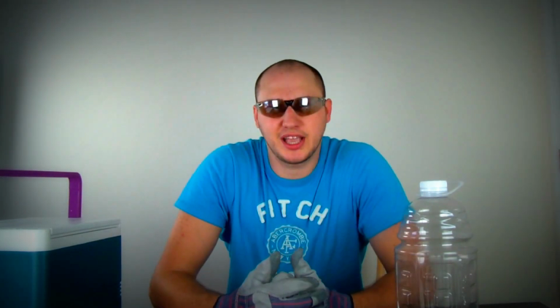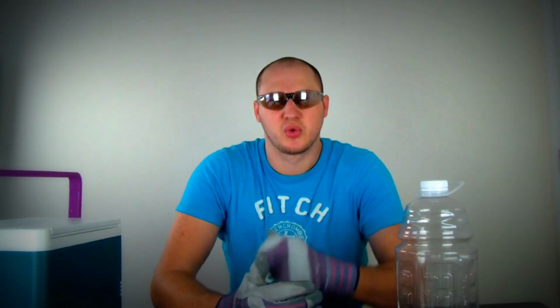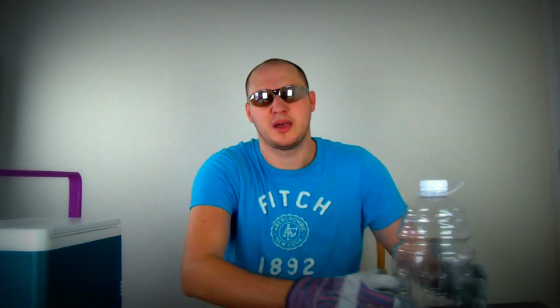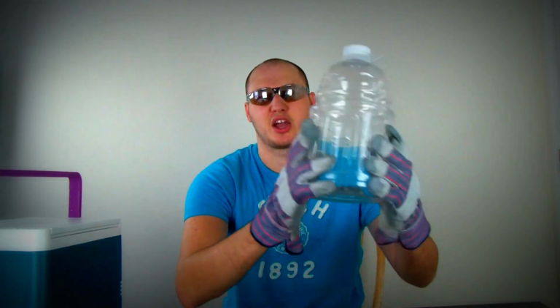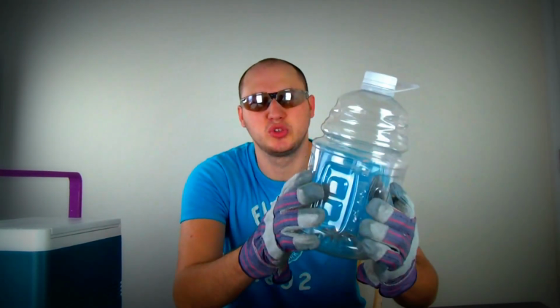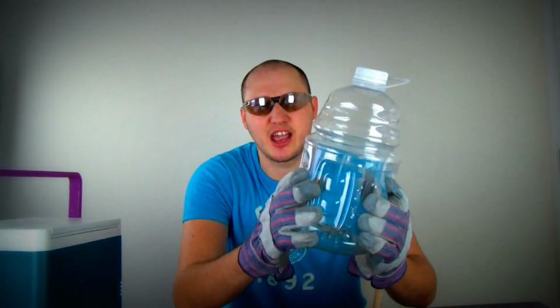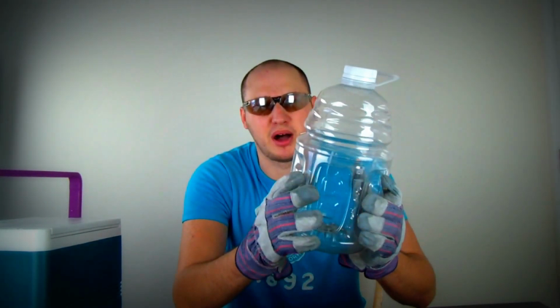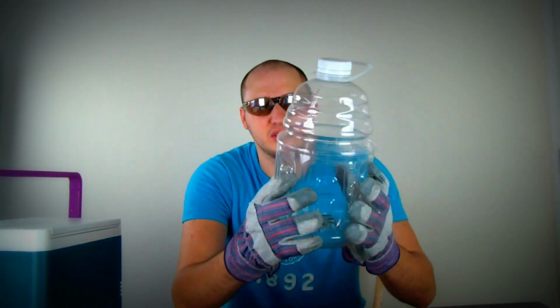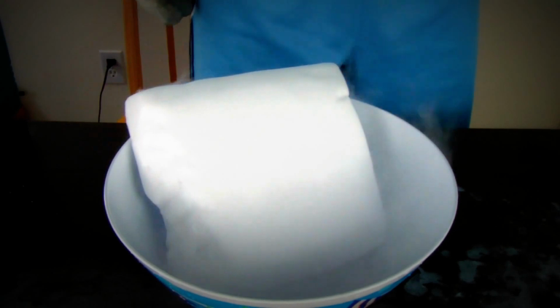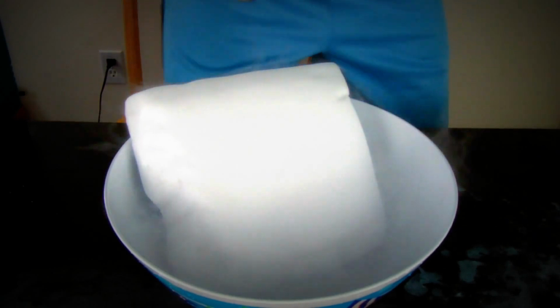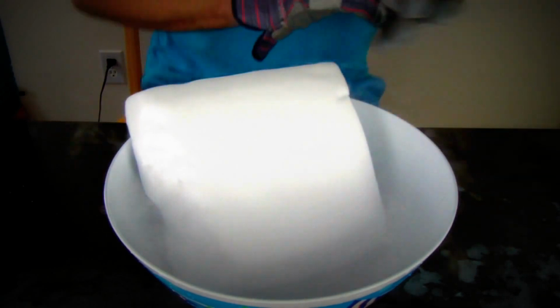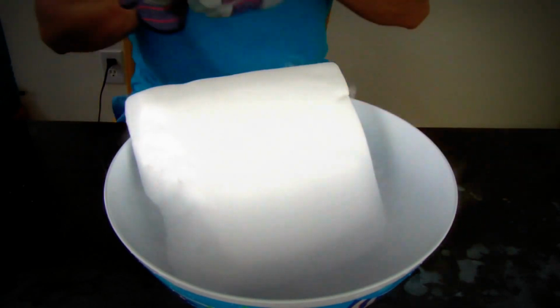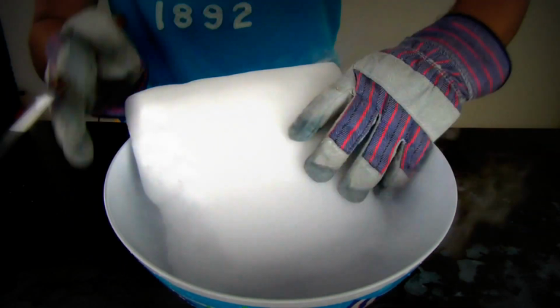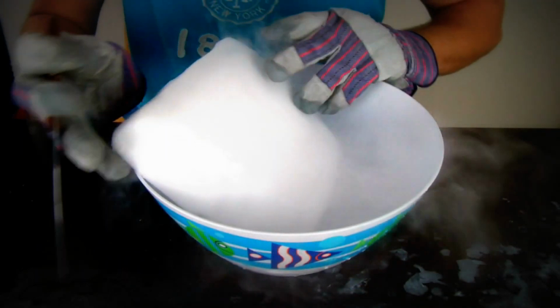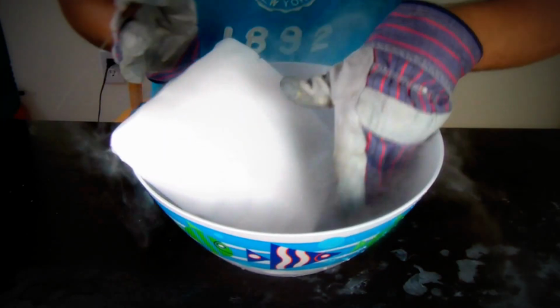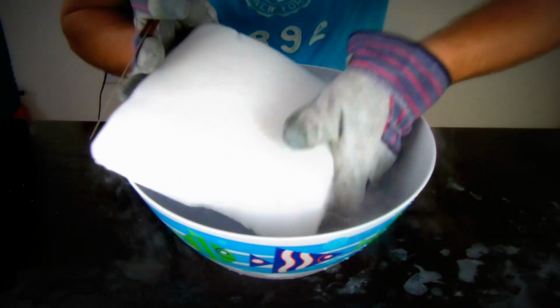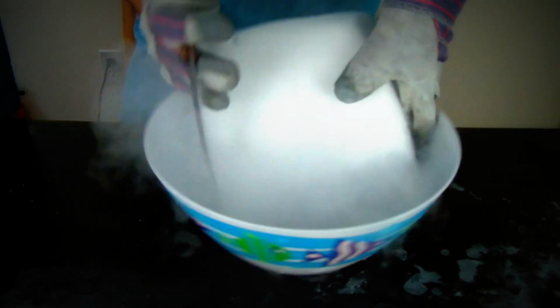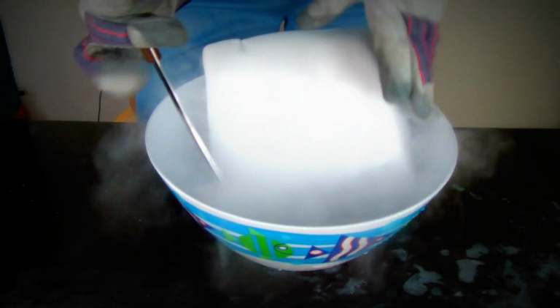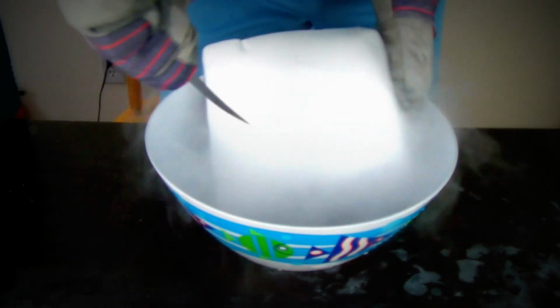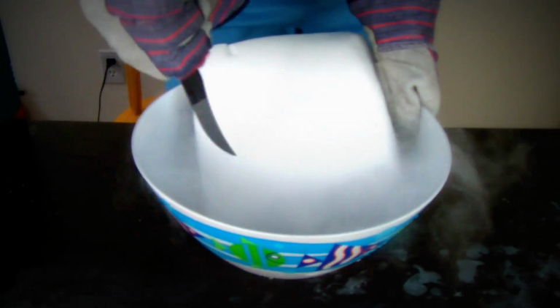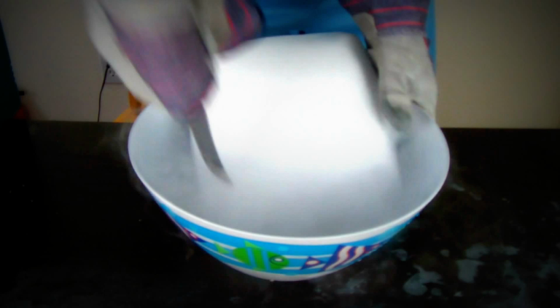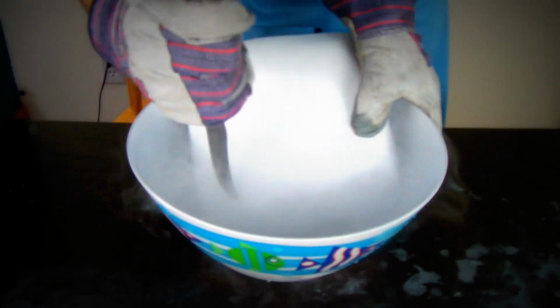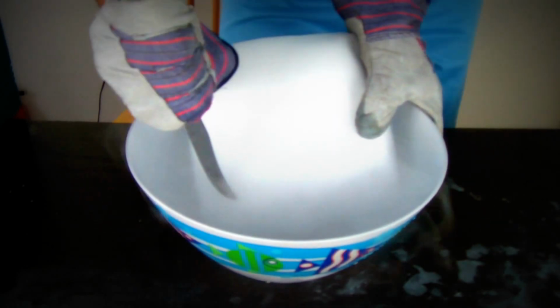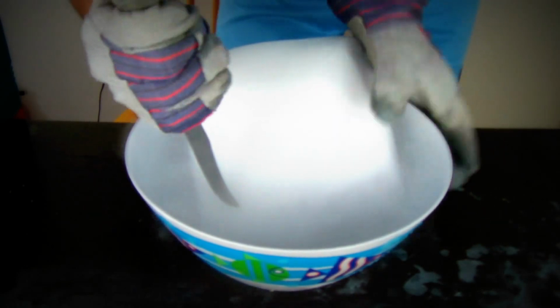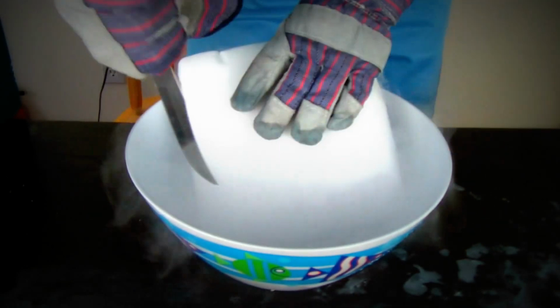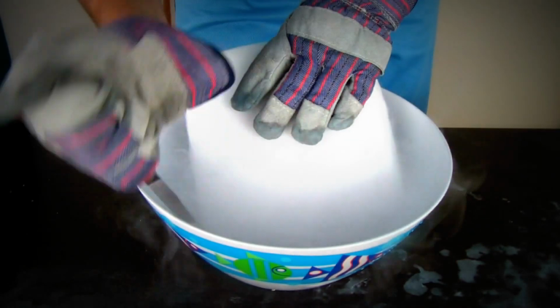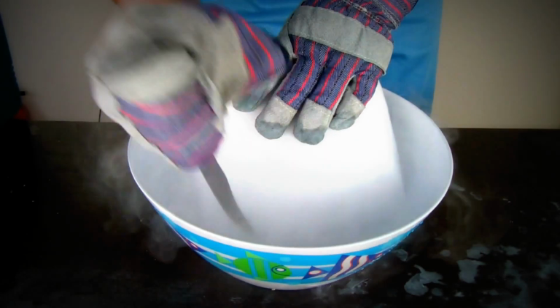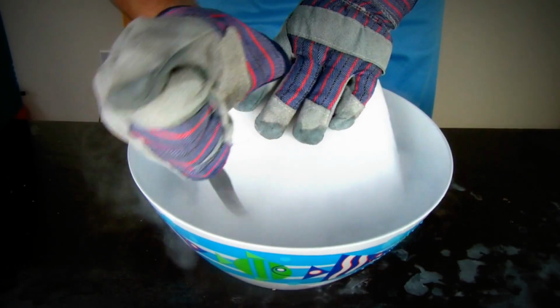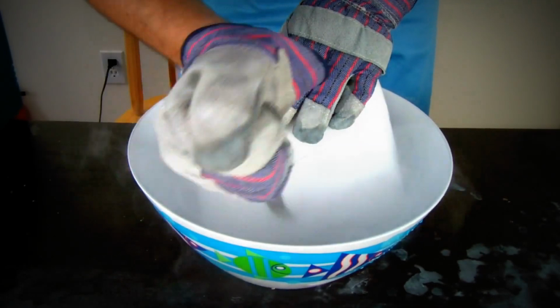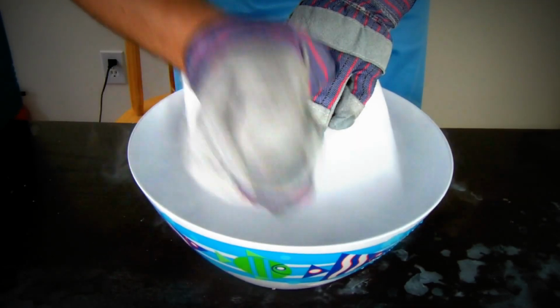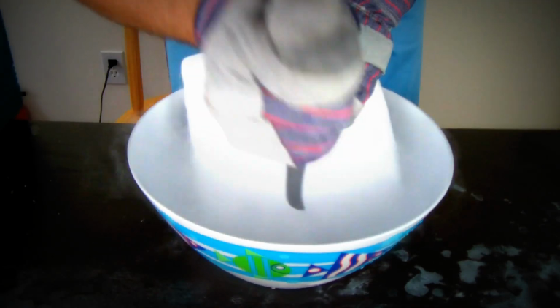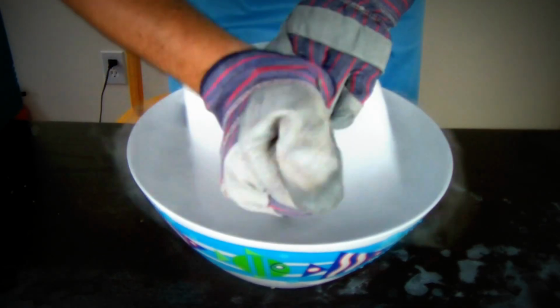Today we're gonna make a huge dry ice bomb. First we're gonna get our dry ice and make a bunch of small pieces off of it. It's pretty easy to do.